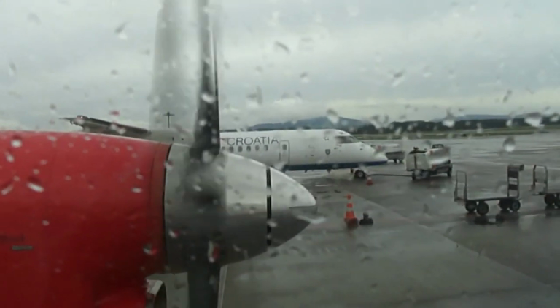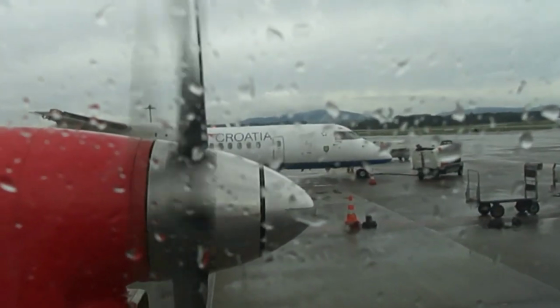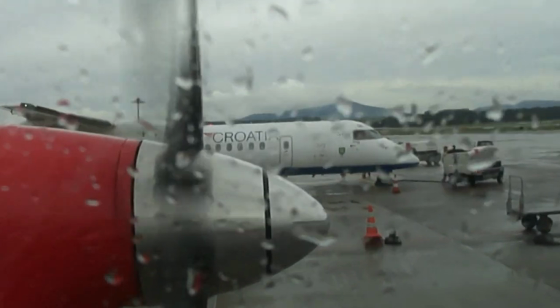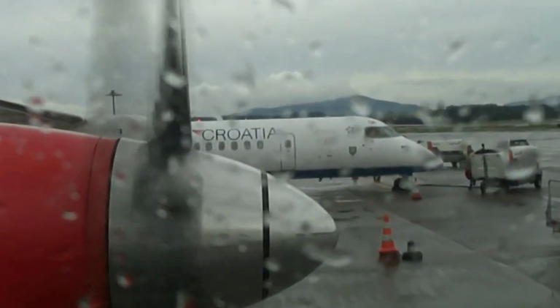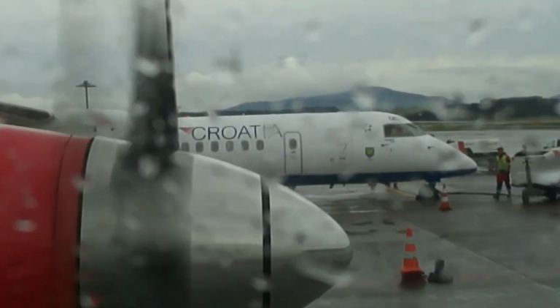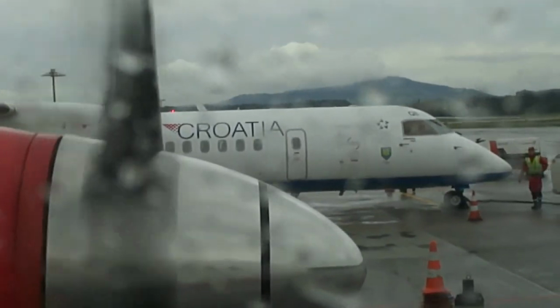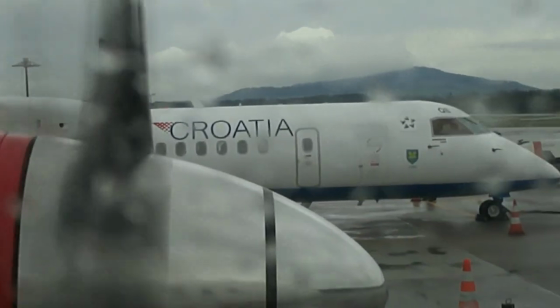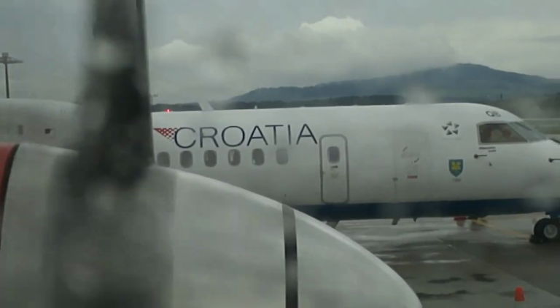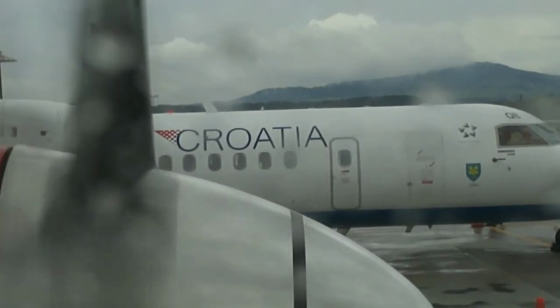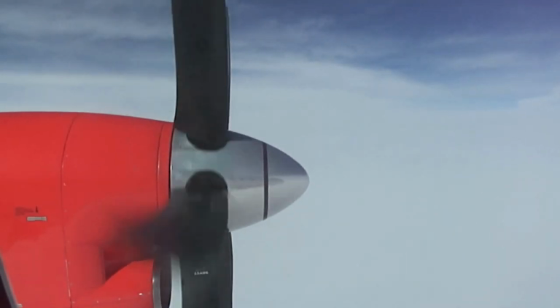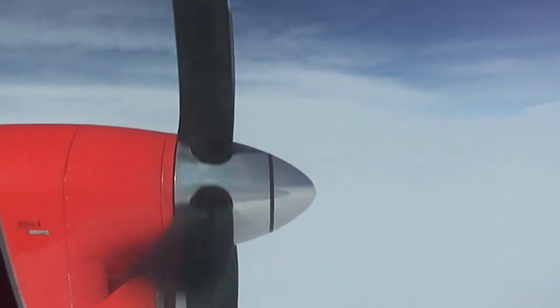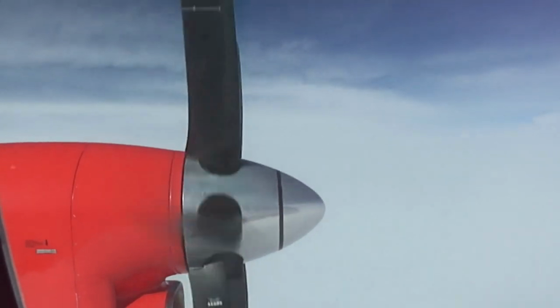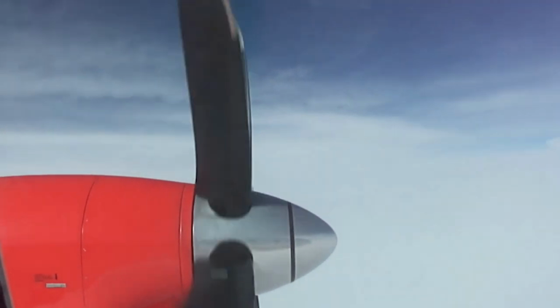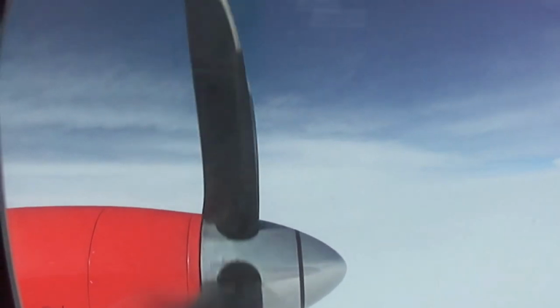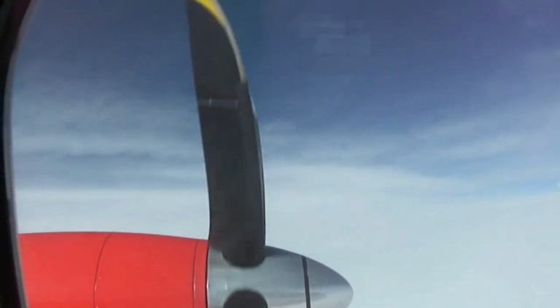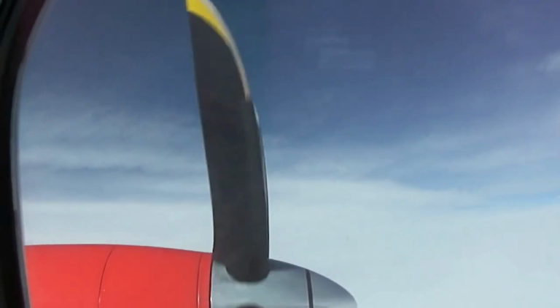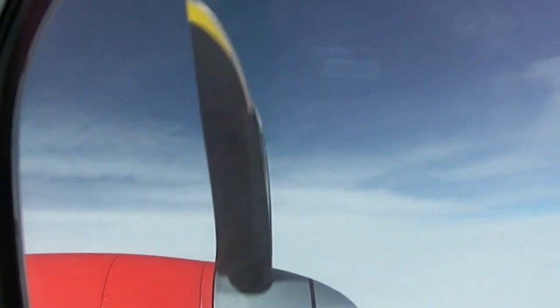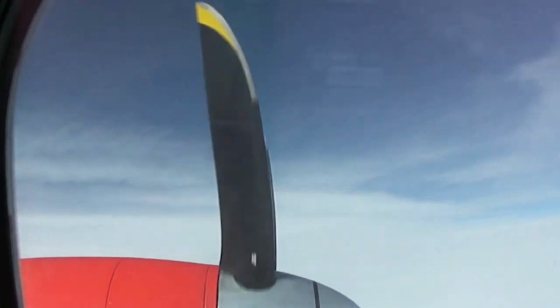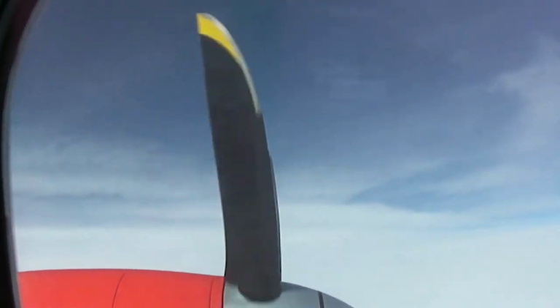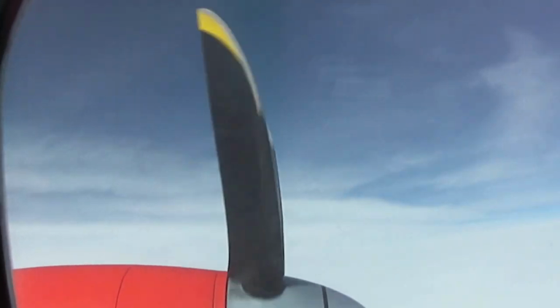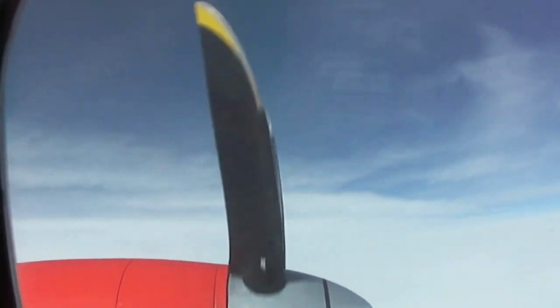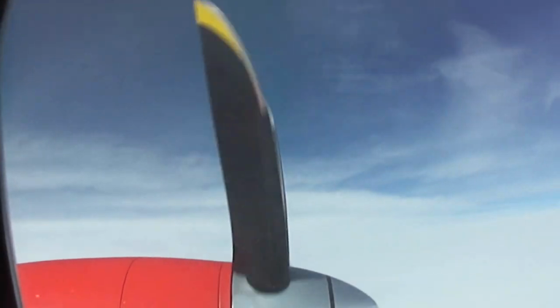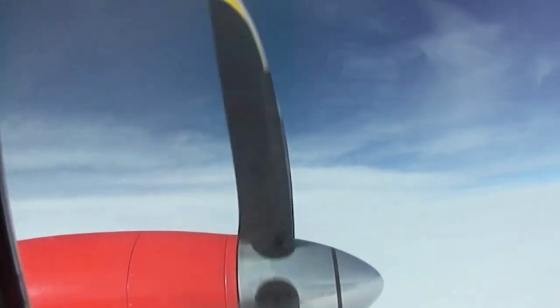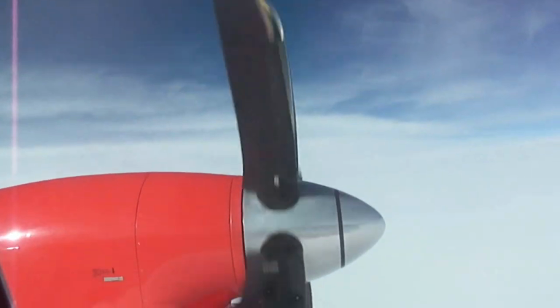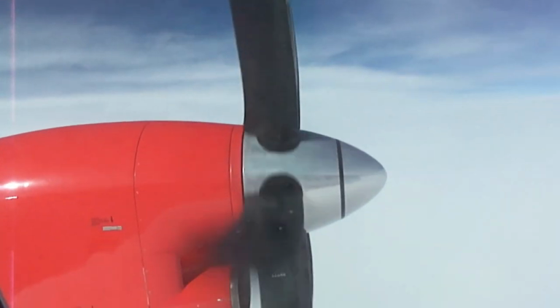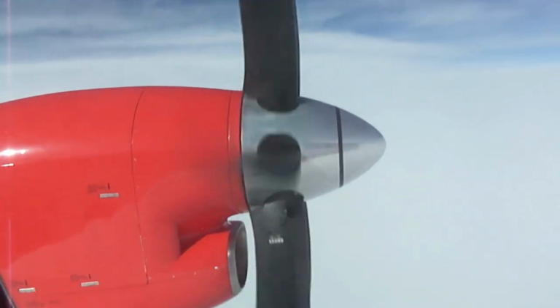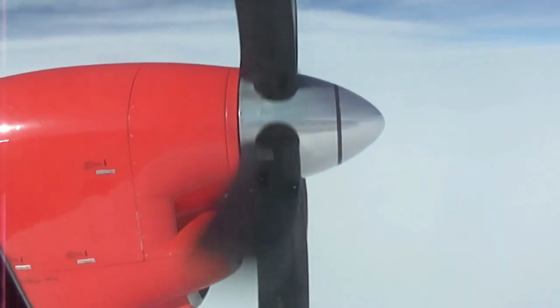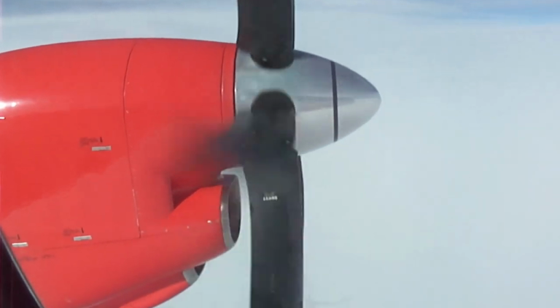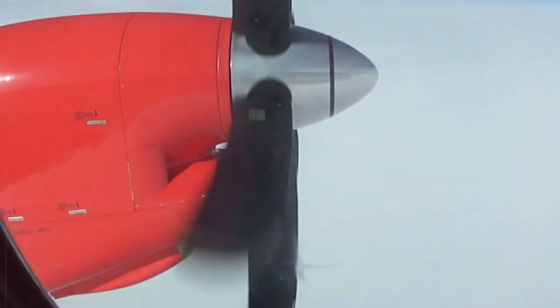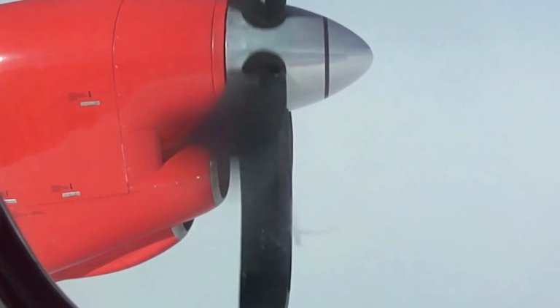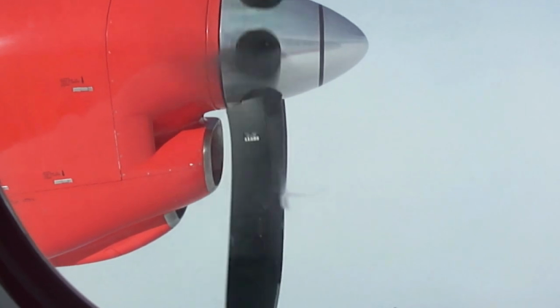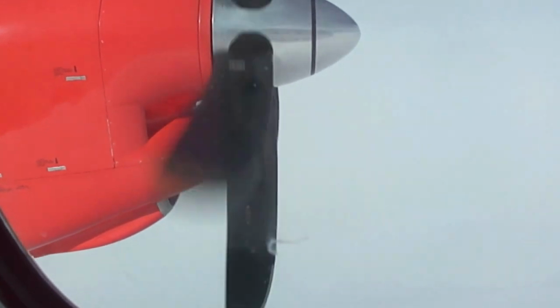If there is any minor design mistake in the blade design, the plane will not be as smooth as you can see in the video. The propeller plane flight and landing is a lifetime experience for whoever has ever taken it.